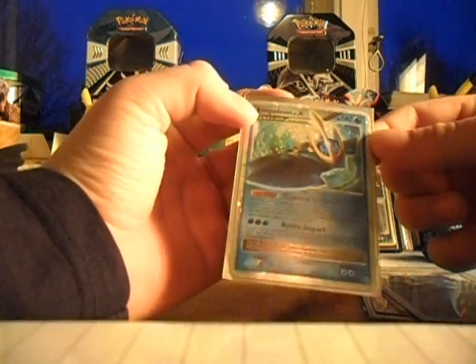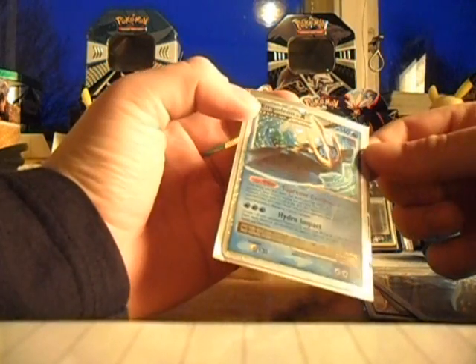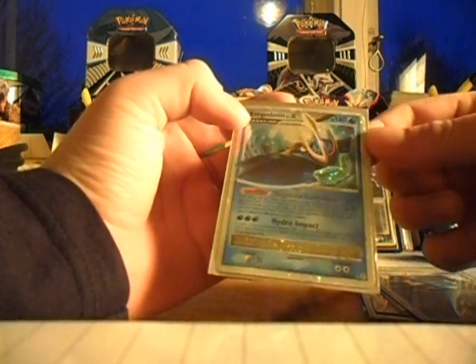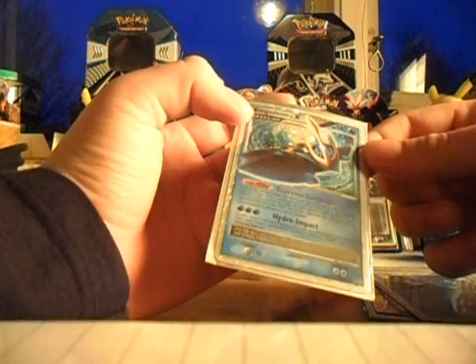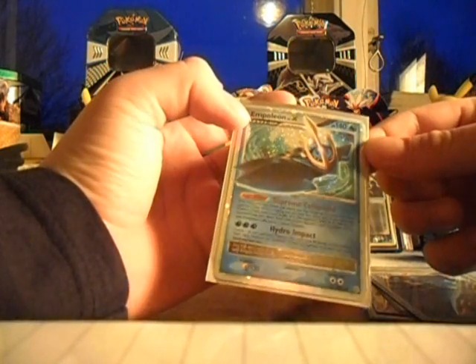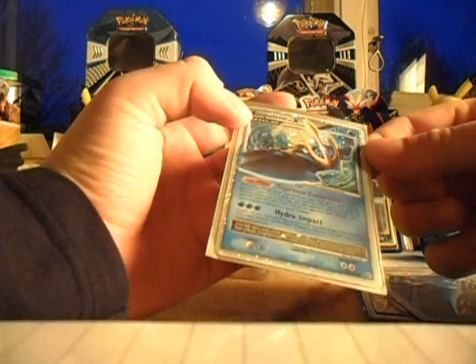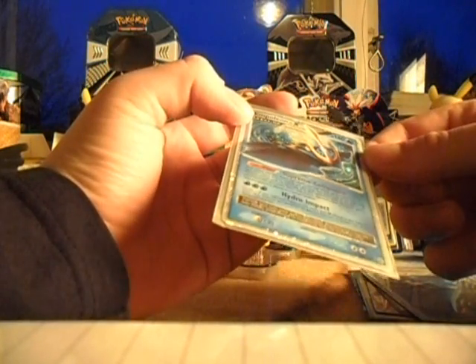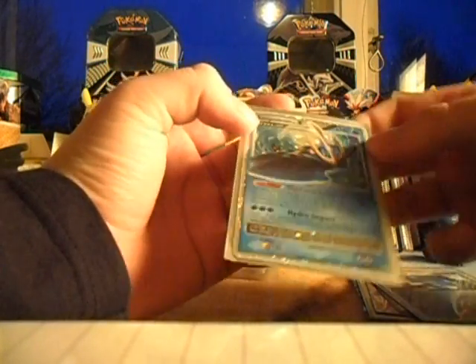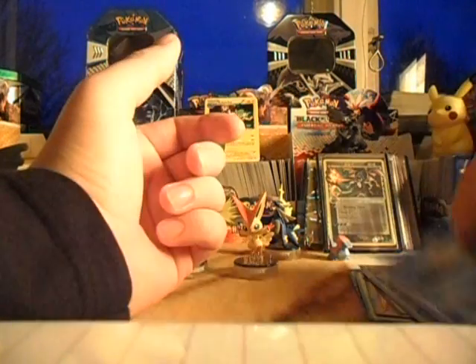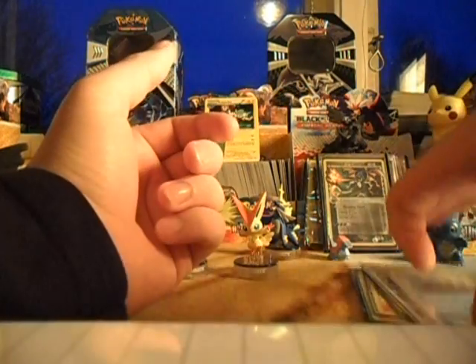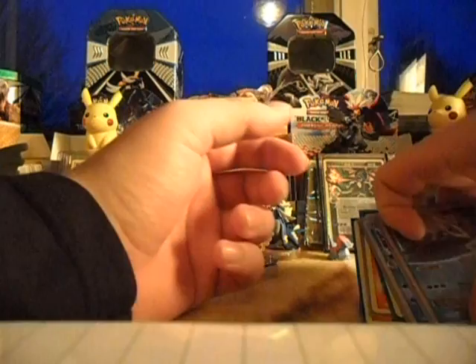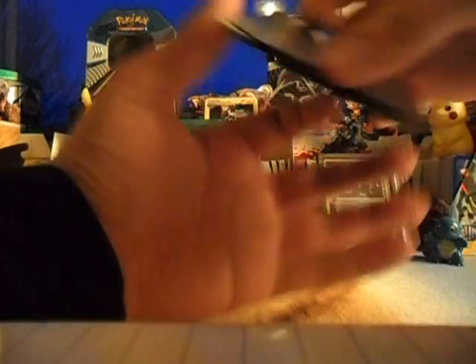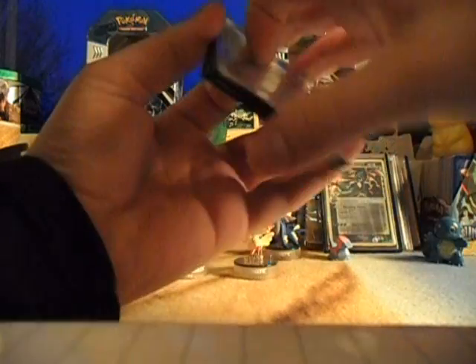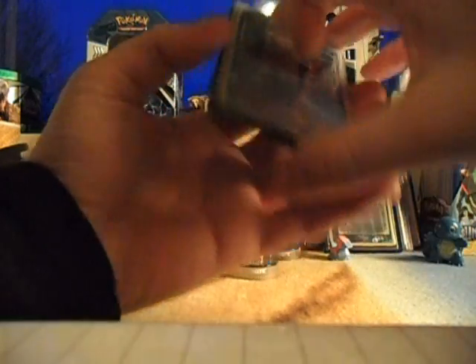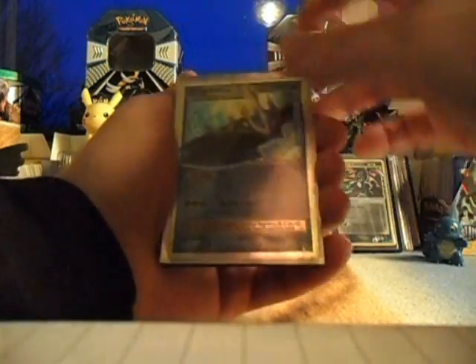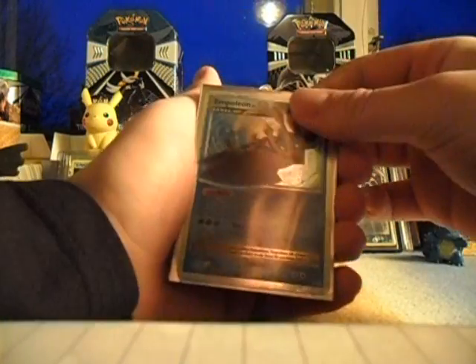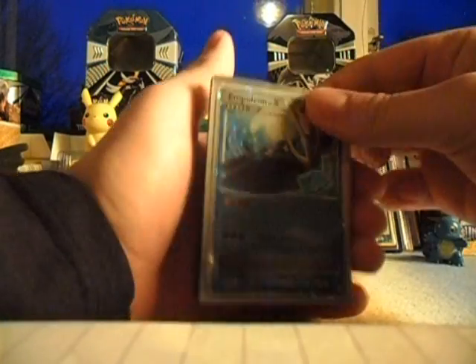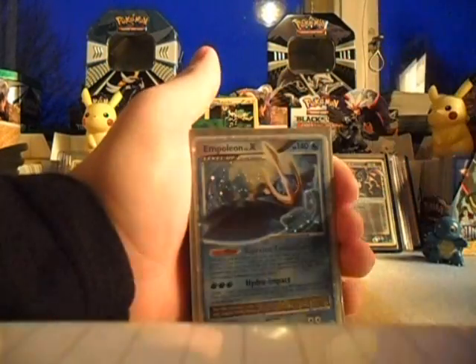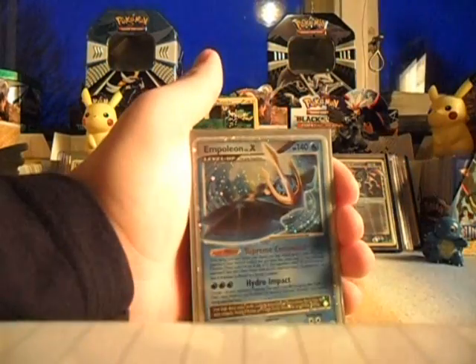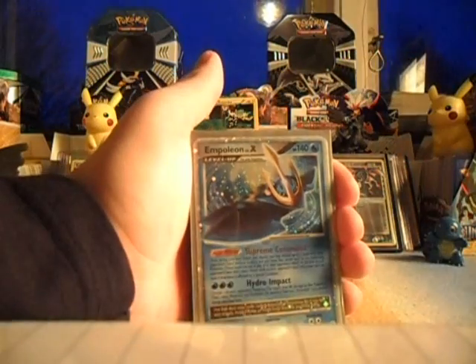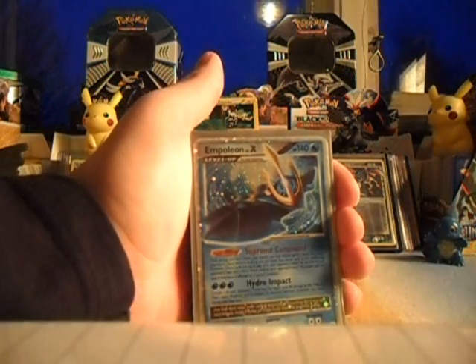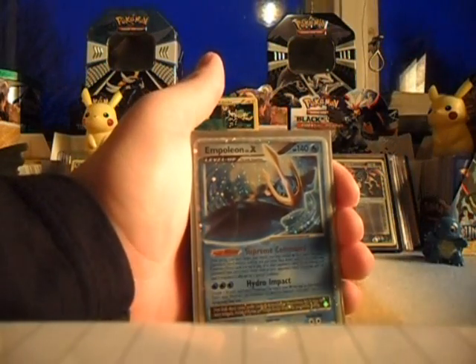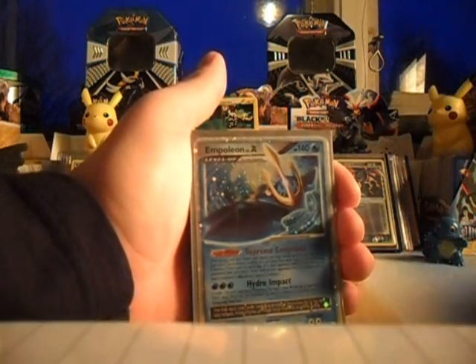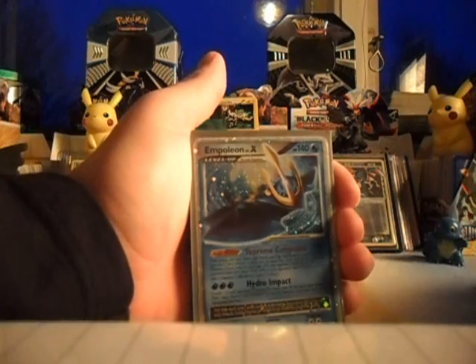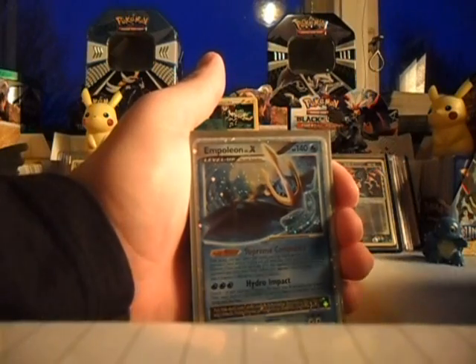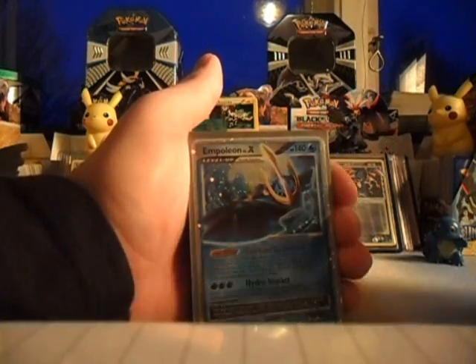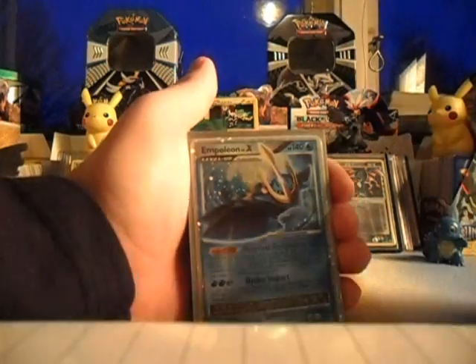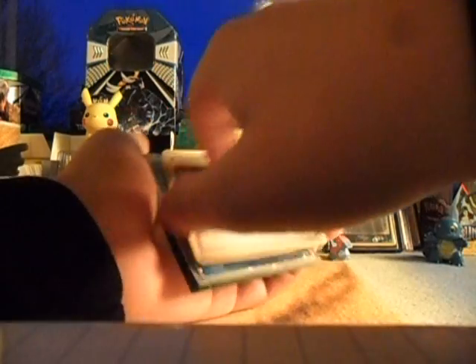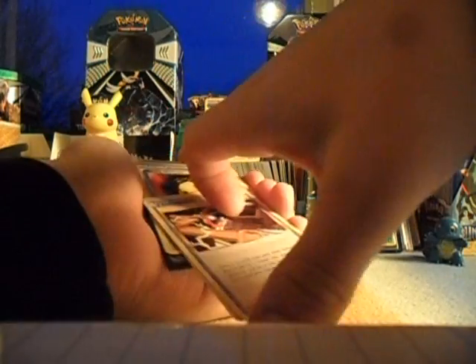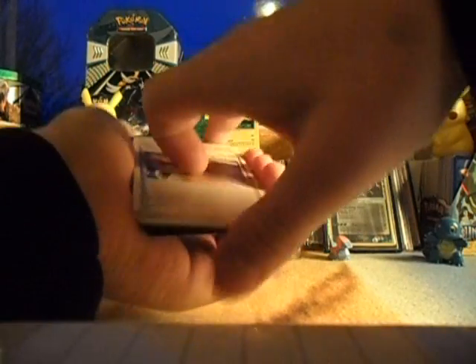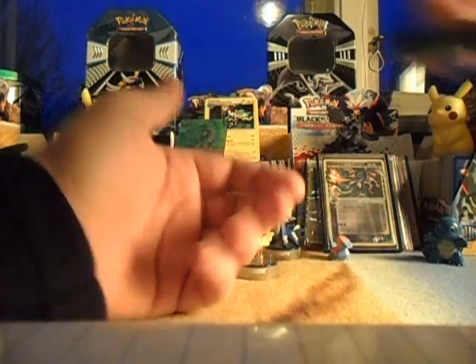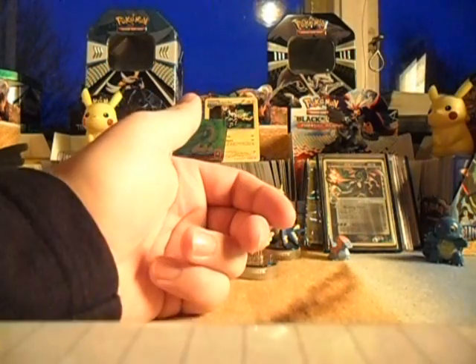Really nice. Thank you for that trade. This Empoleon I didn't know was with the trade, so I think that's kind of an extra. Thank you so much for this.